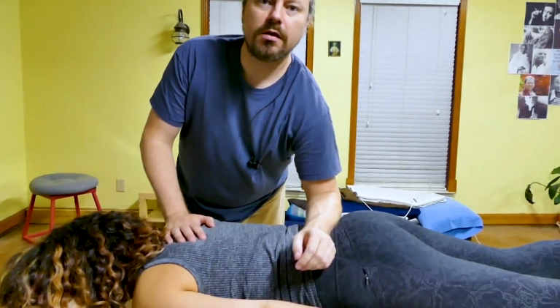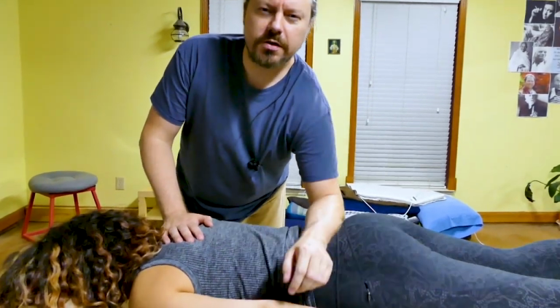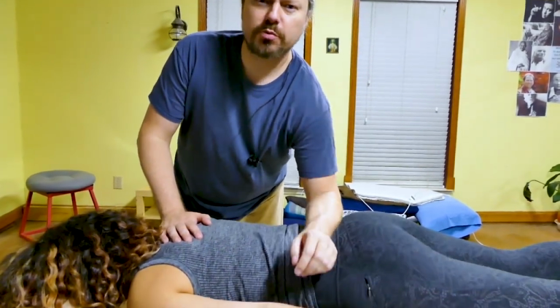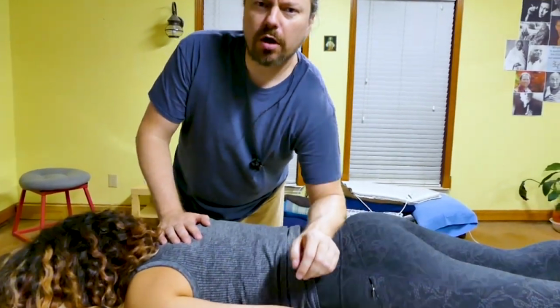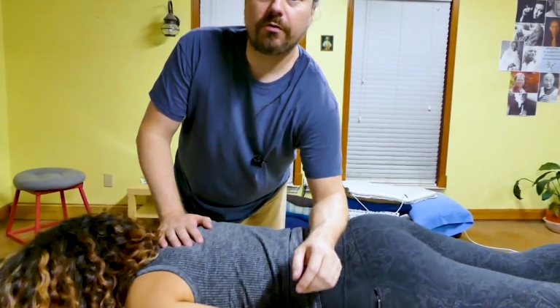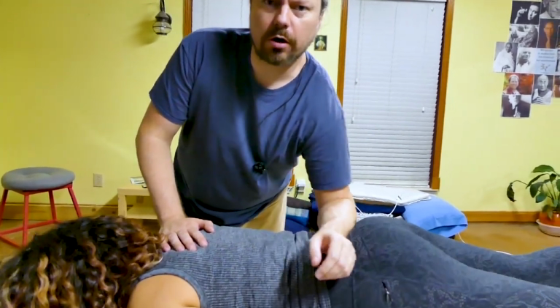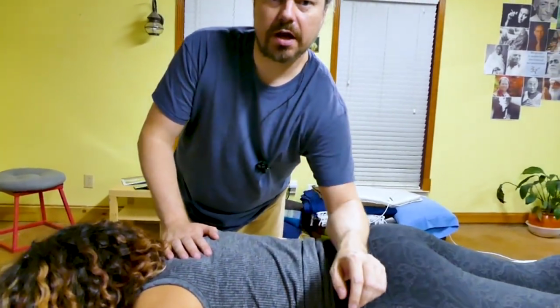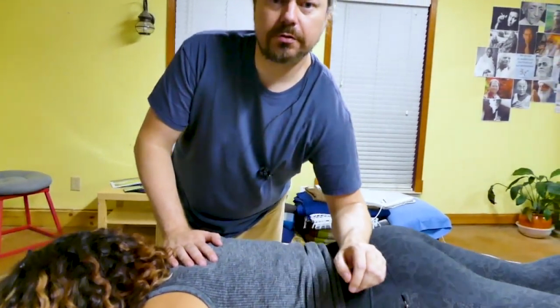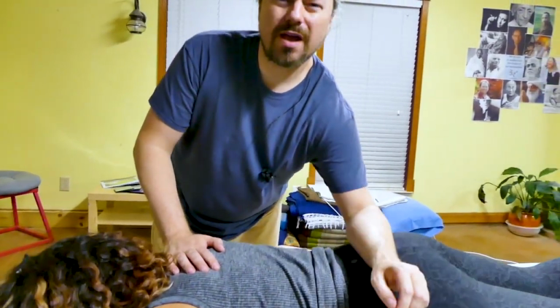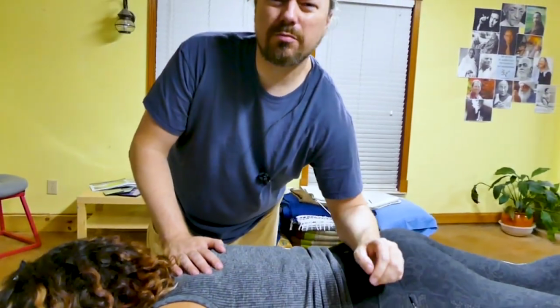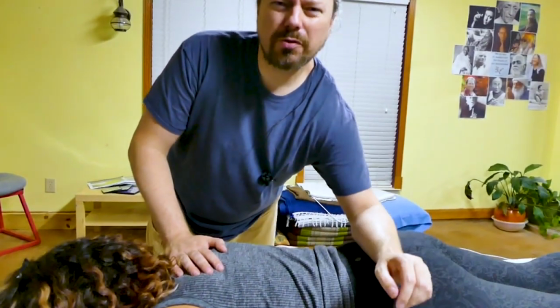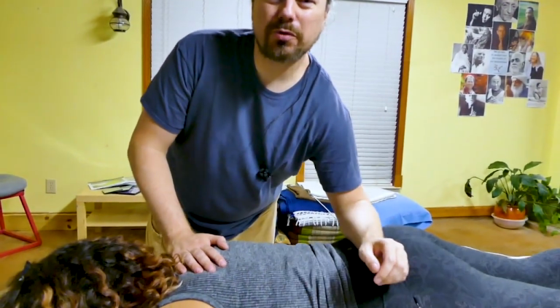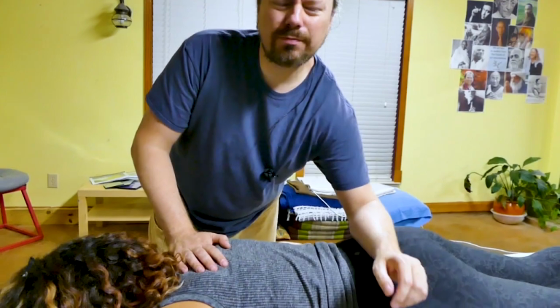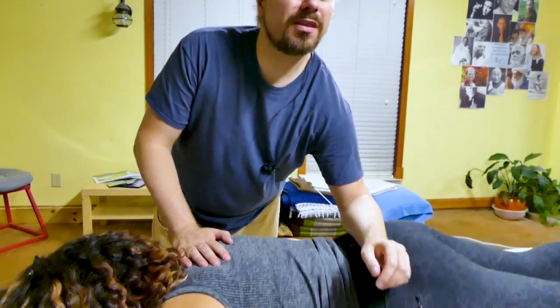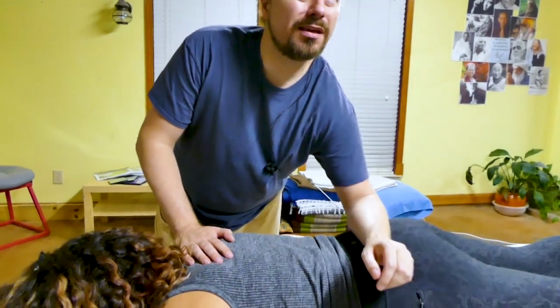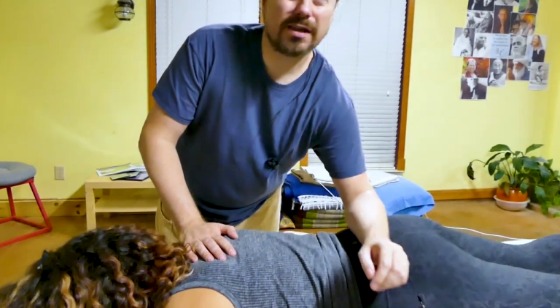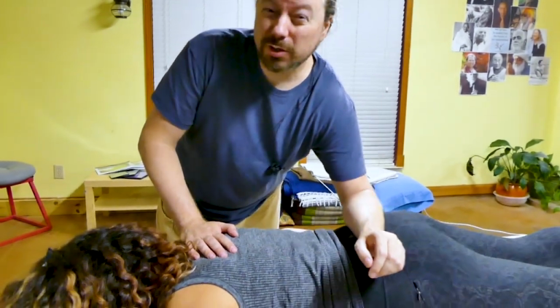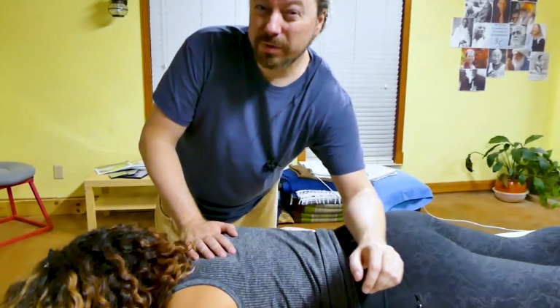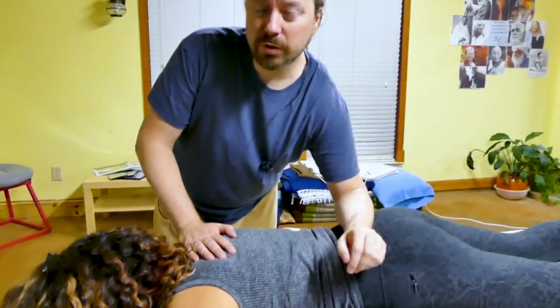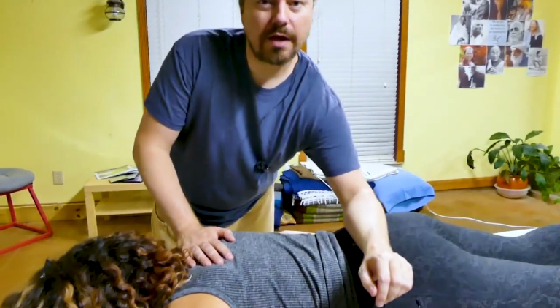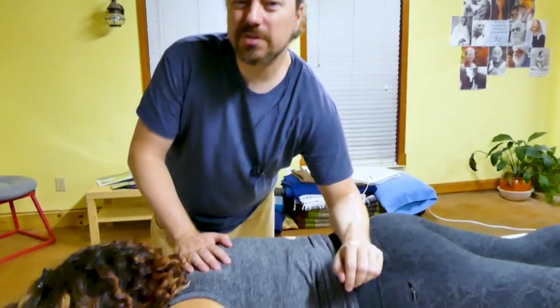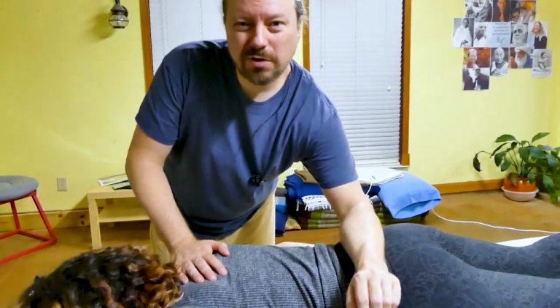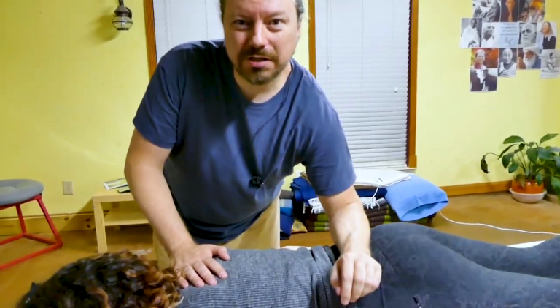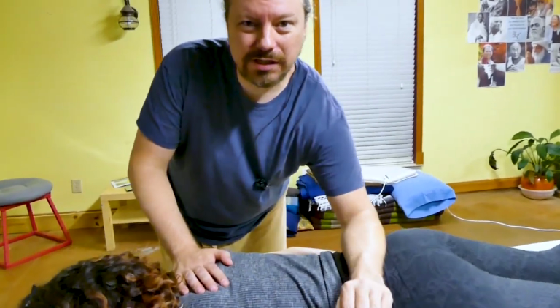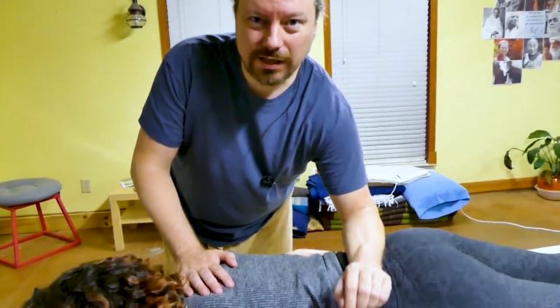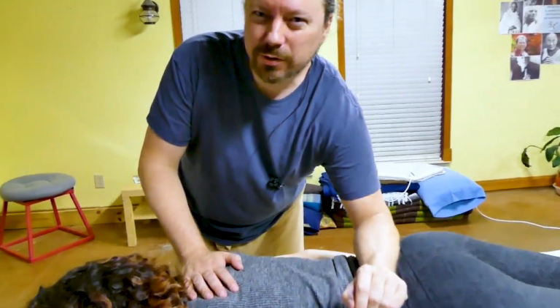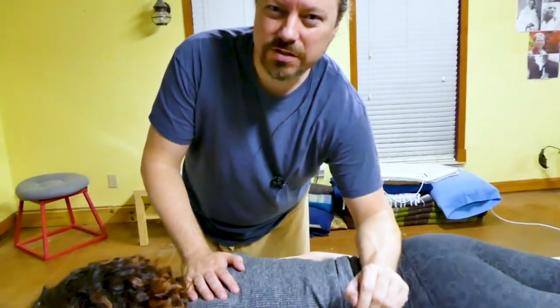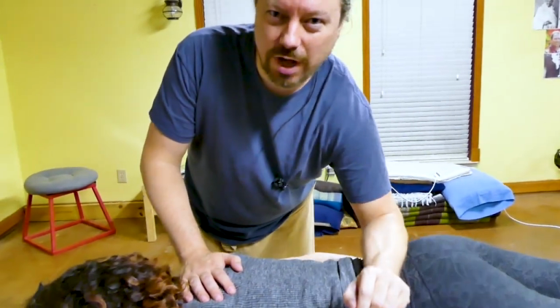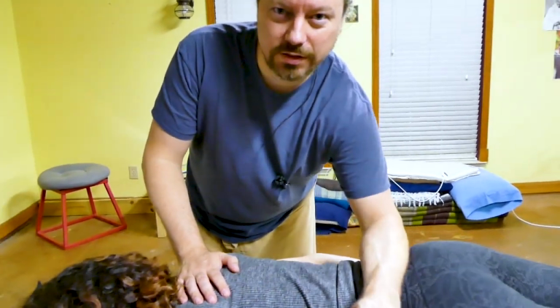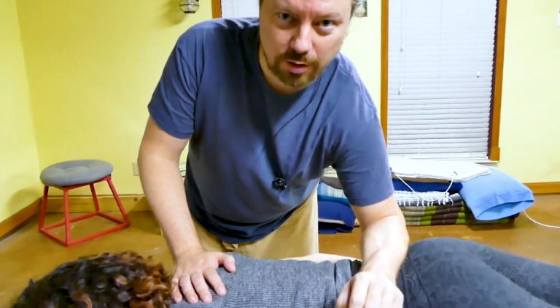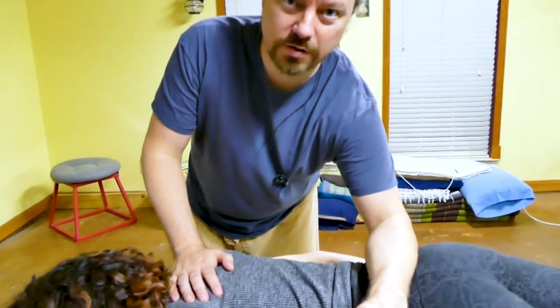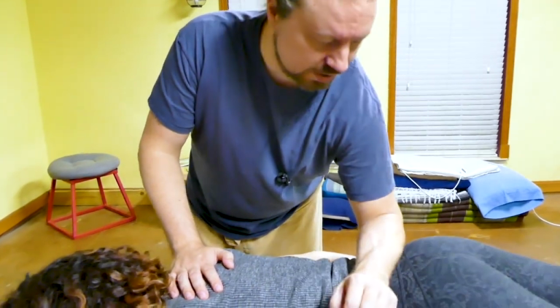If I use this broad forearm jostle, I've got multiple things I could be doing. I could just be tractioning skin, or I could be just jostling the lumbar spine.